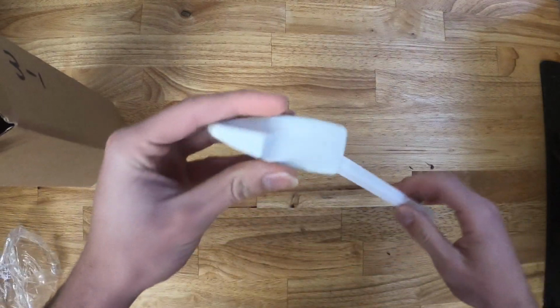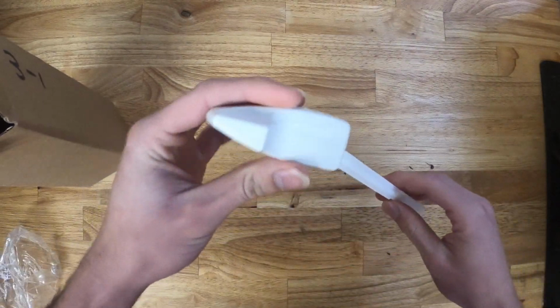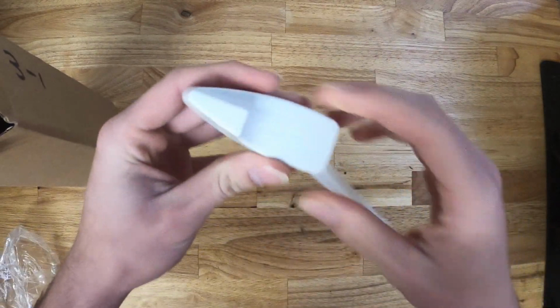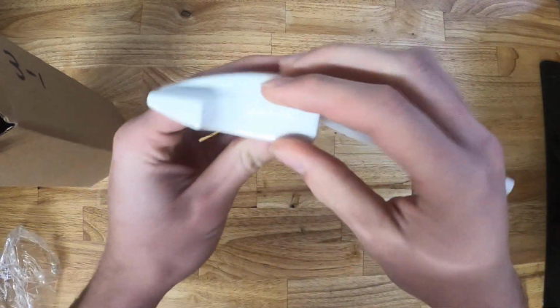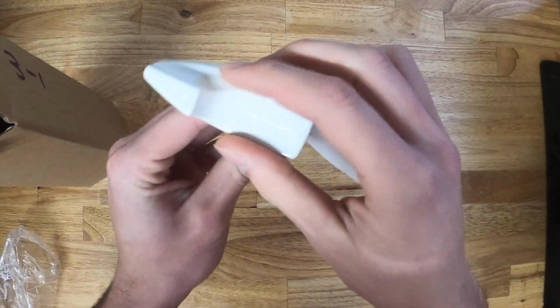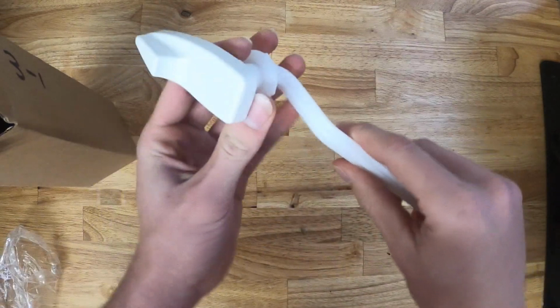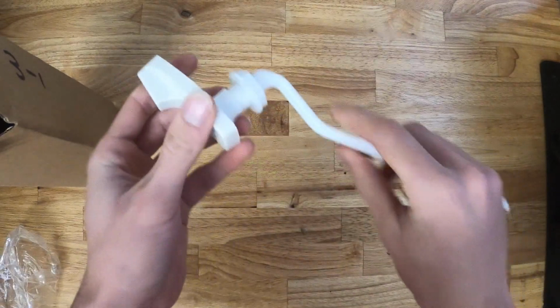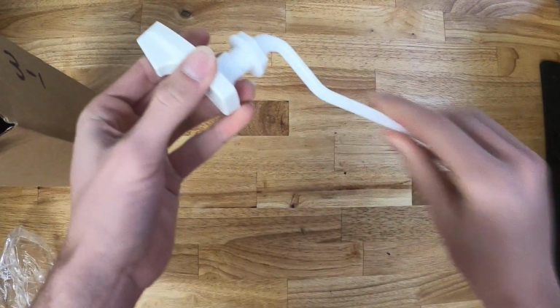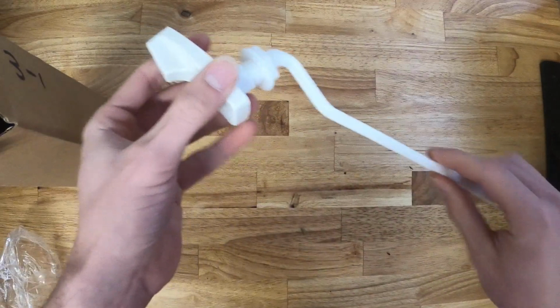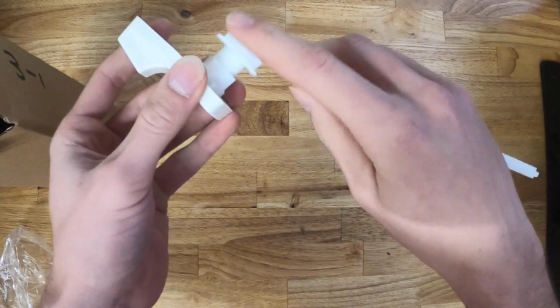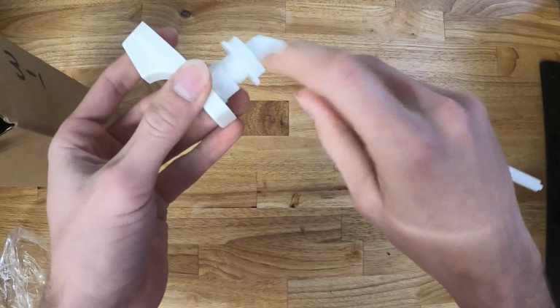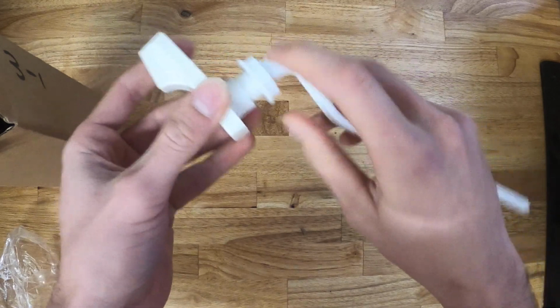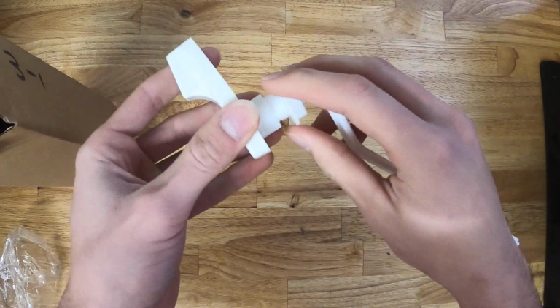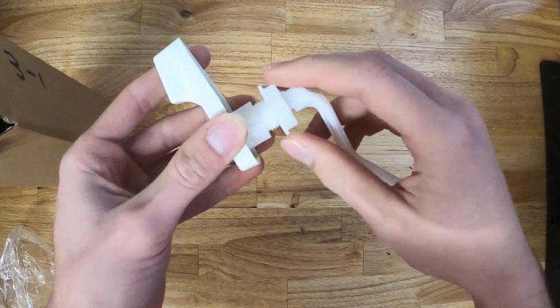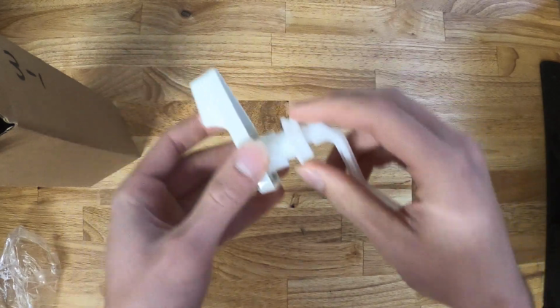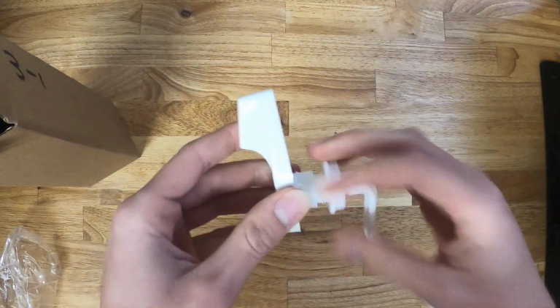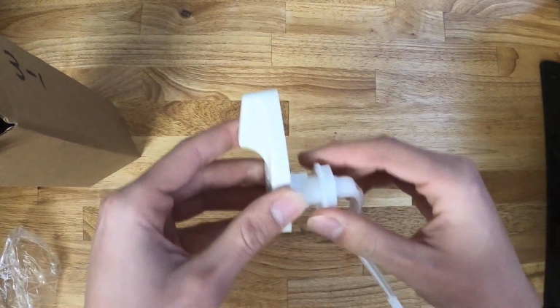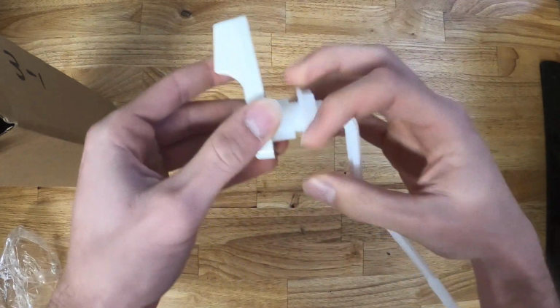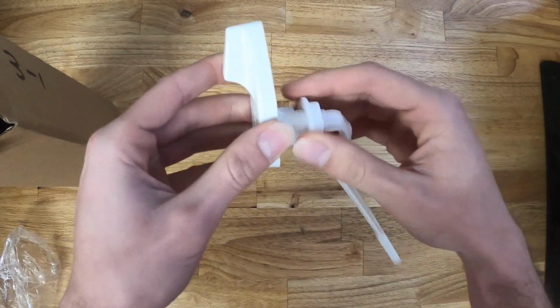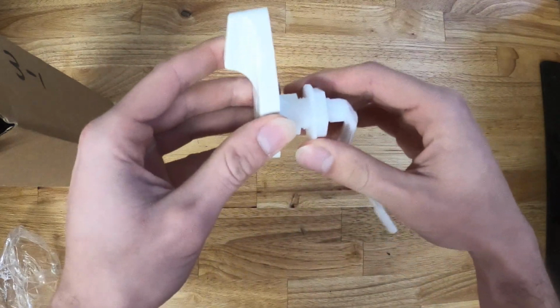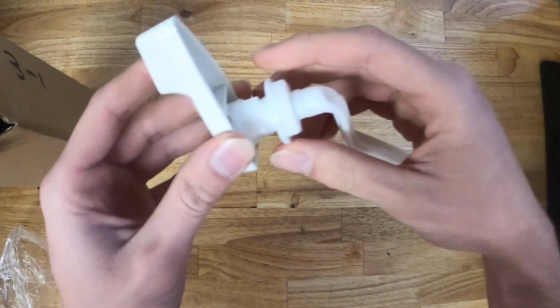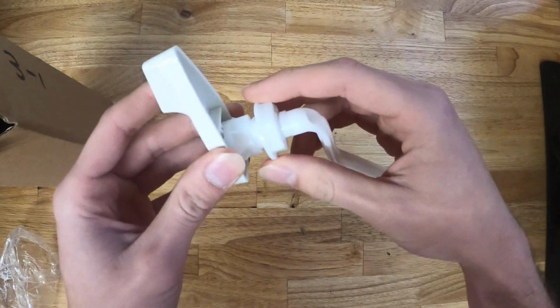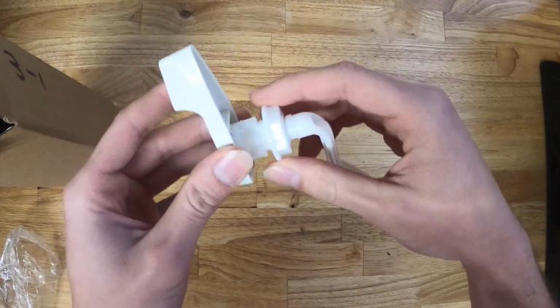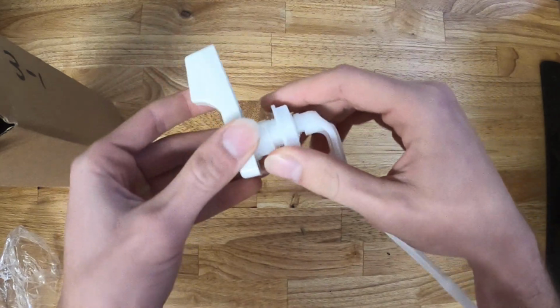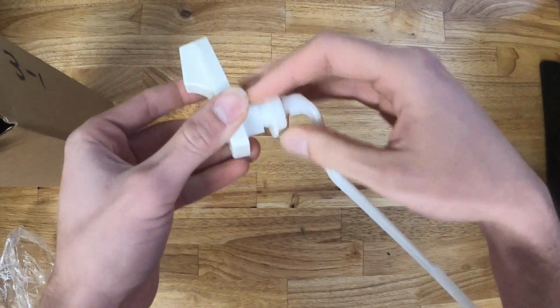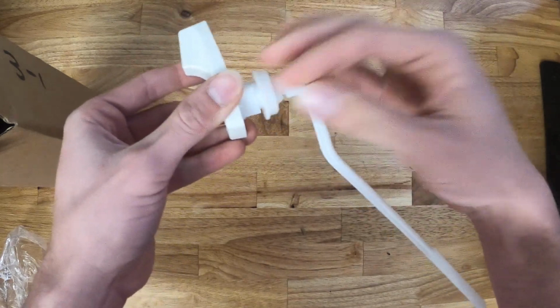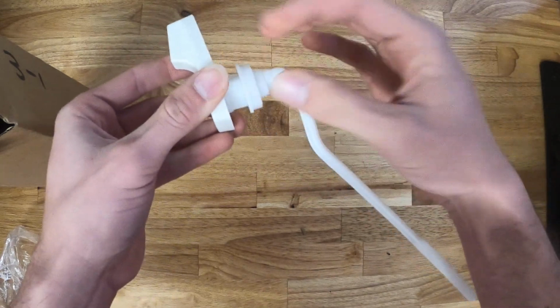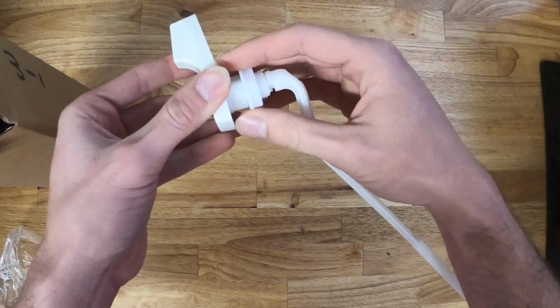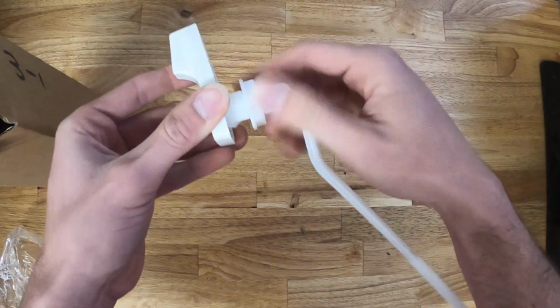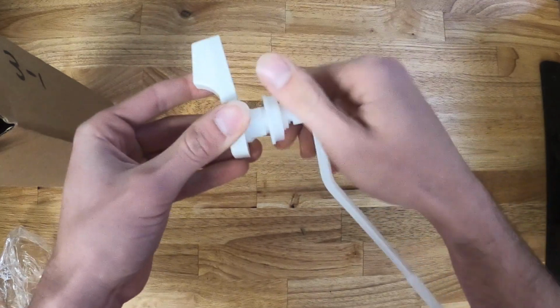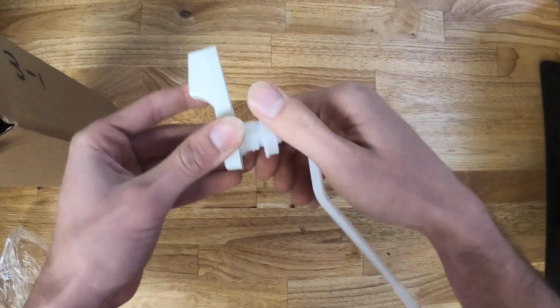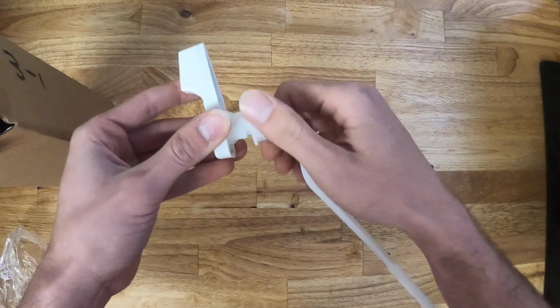It comes with the handle itself, the arm, and the nut that secures it to the tank. Keep in mind that the nut is reverse thread, so it will be left to tighten and right to loosen.